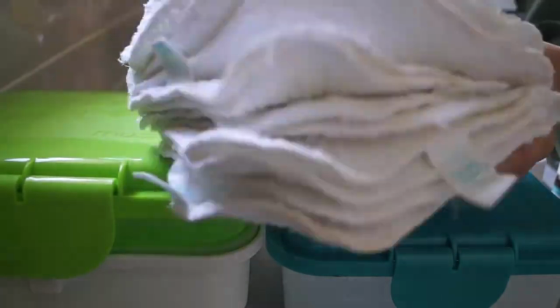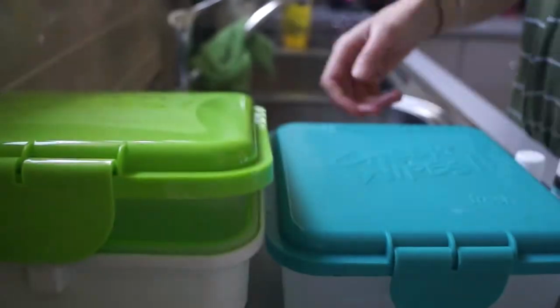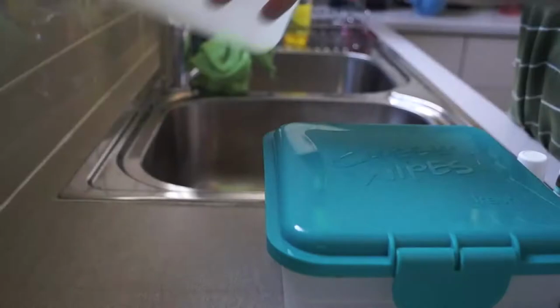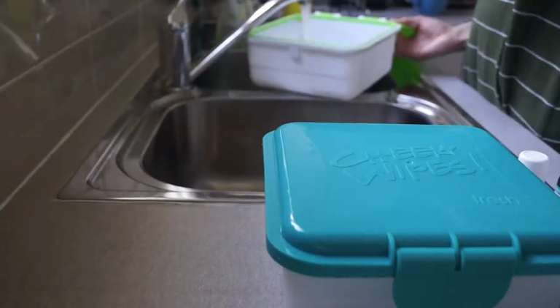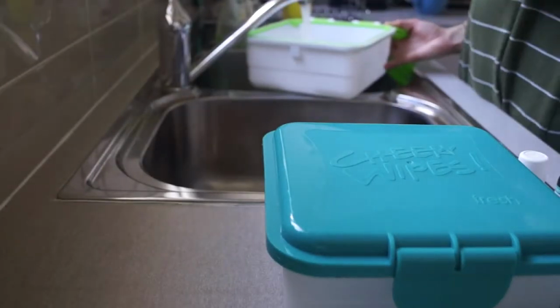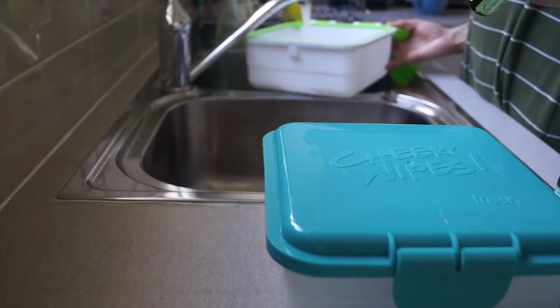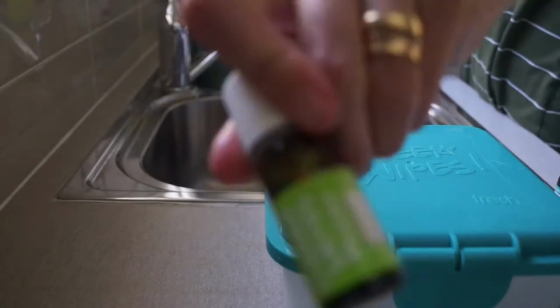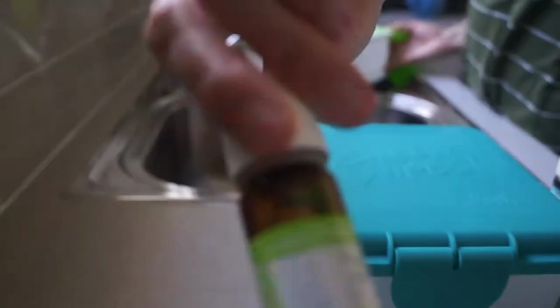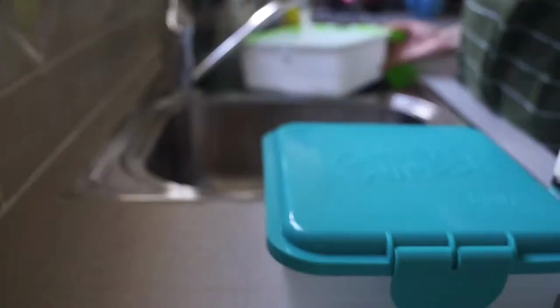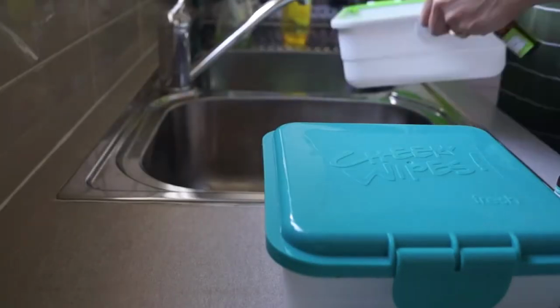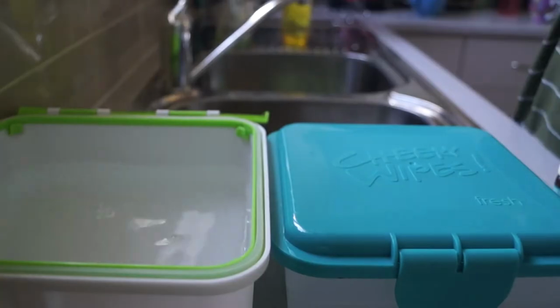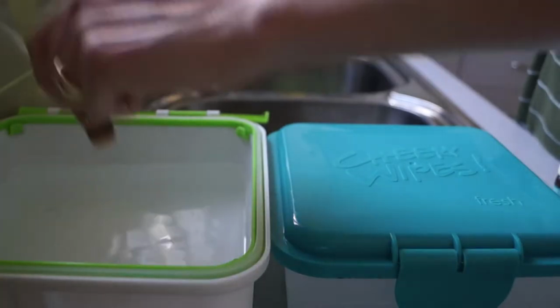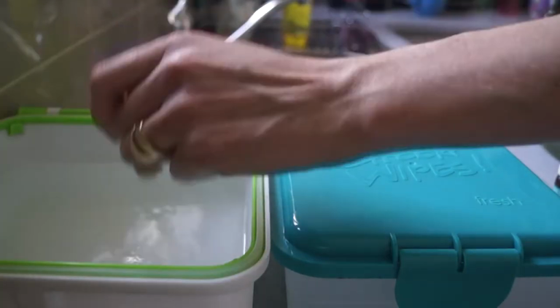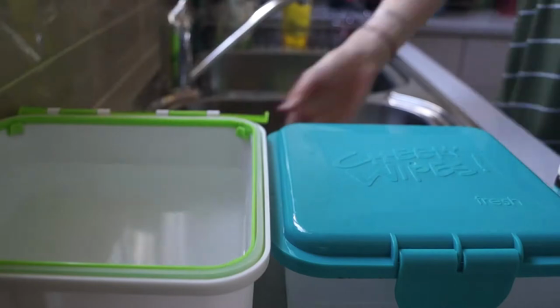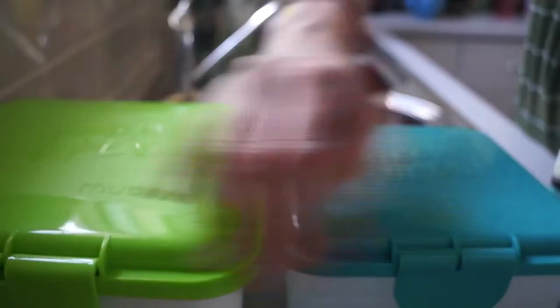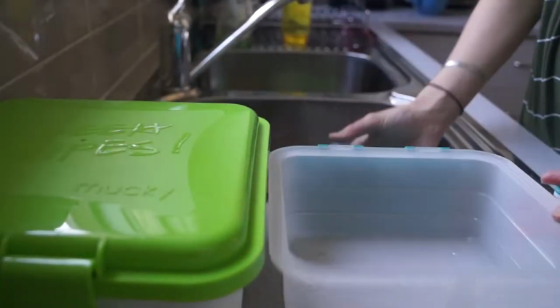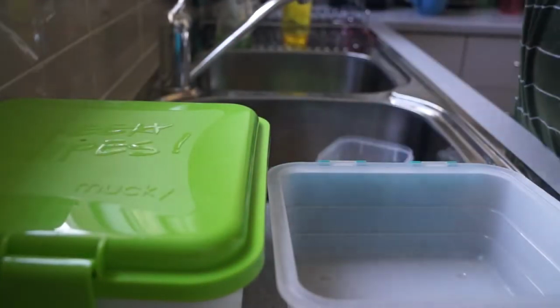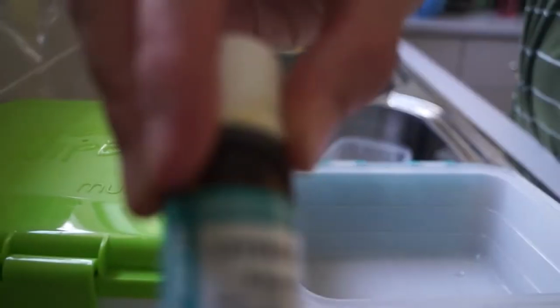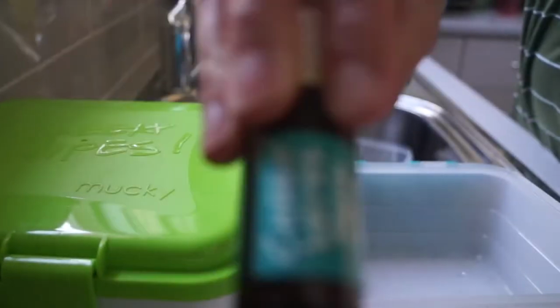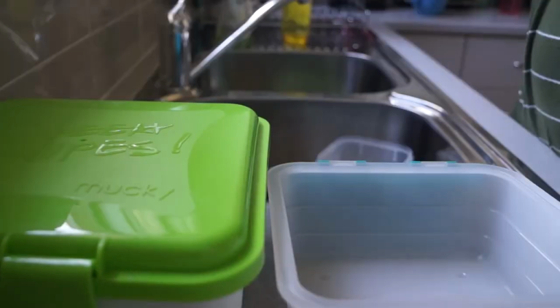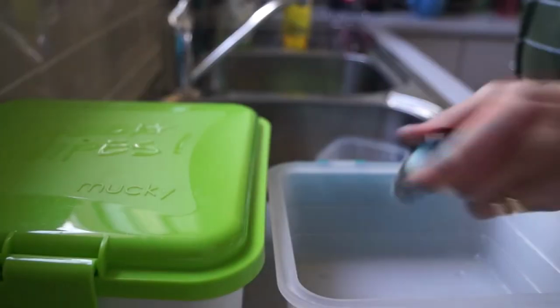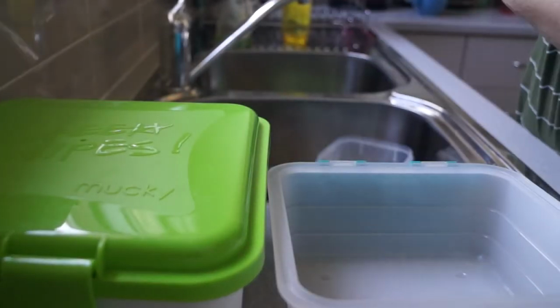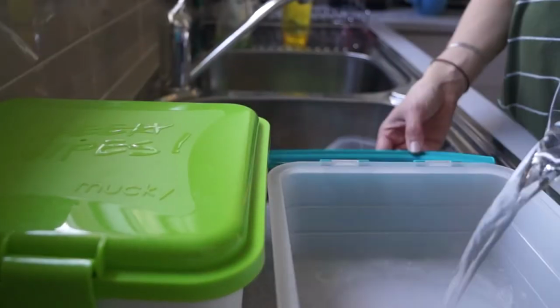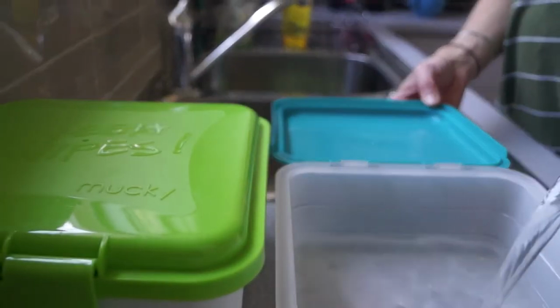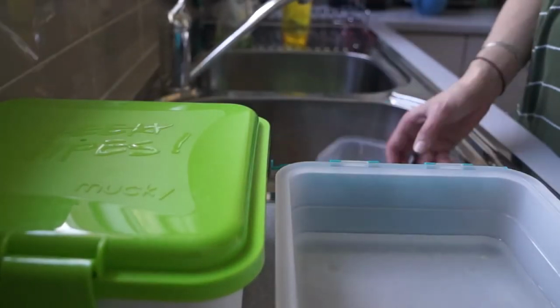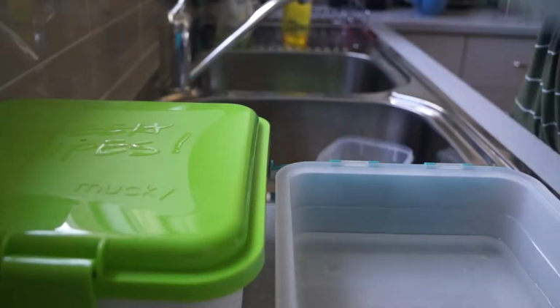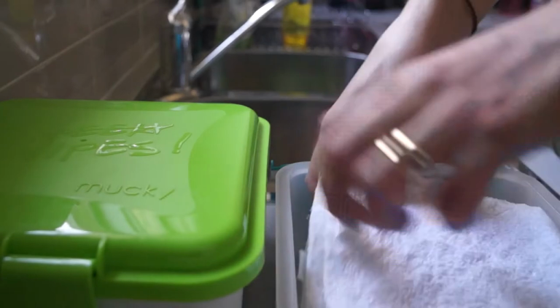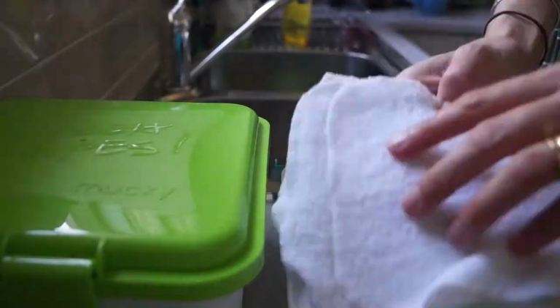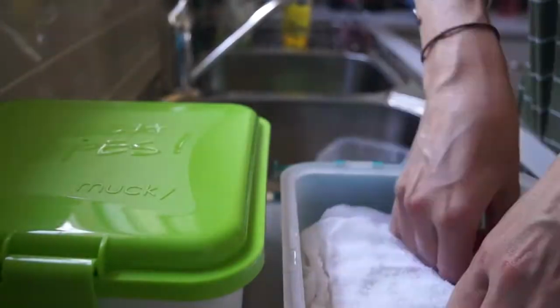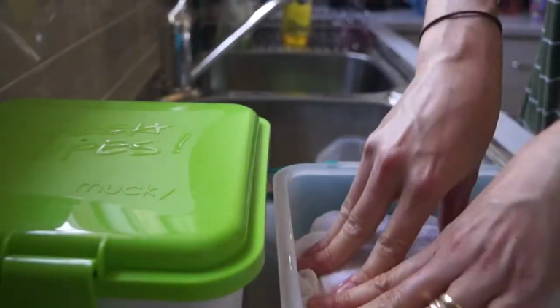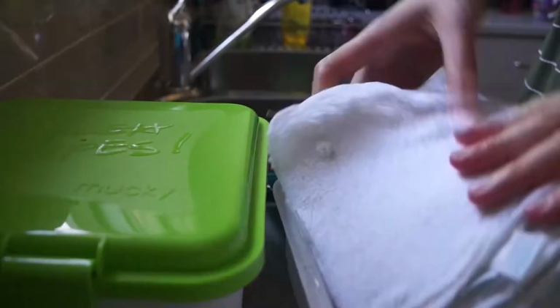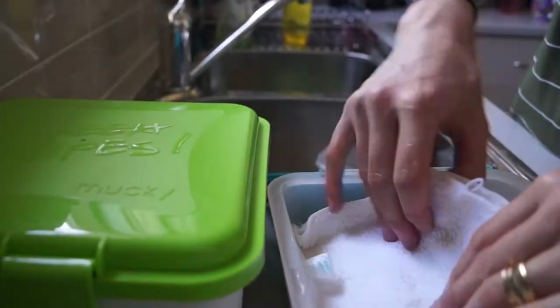I then go and set up our wipes for the next two days. I put lavender oil in our fresh wipes container and tea tree oil in the mucky container. Fill to the marker with water and then soak the wipes and leave them.